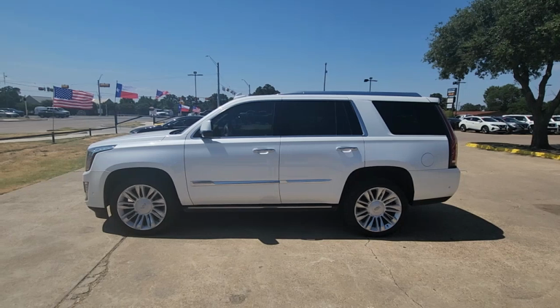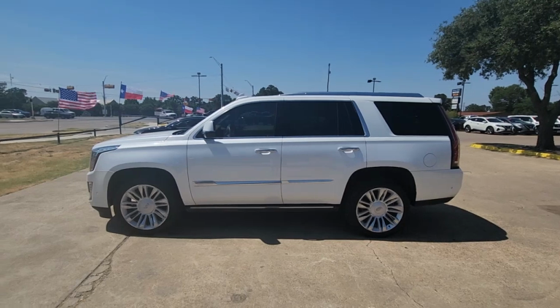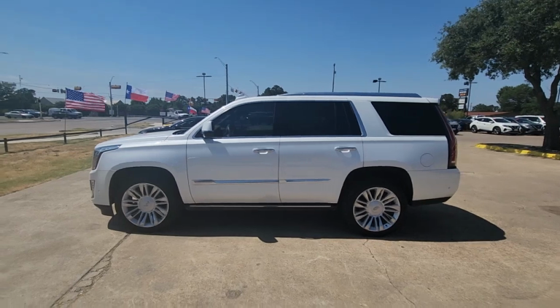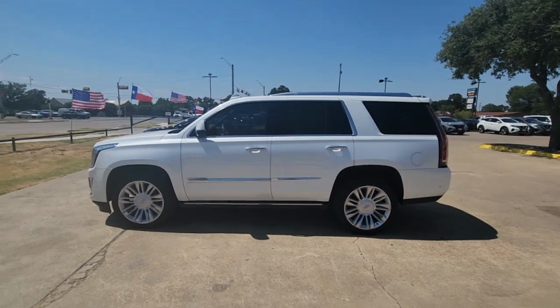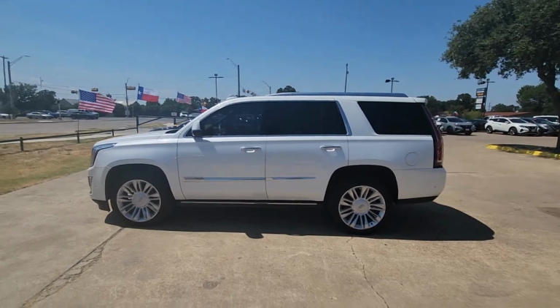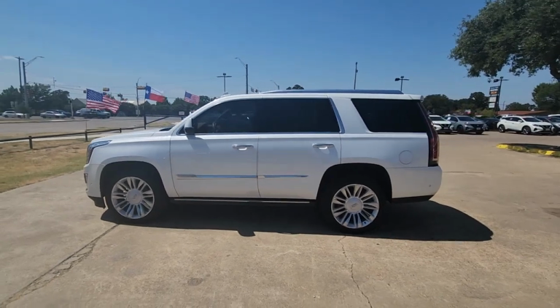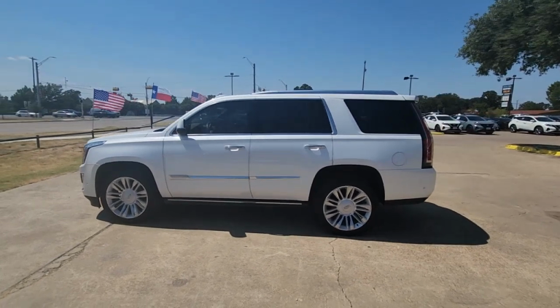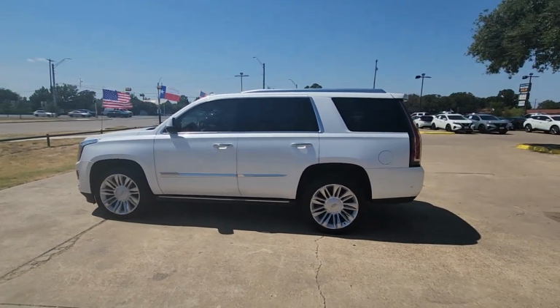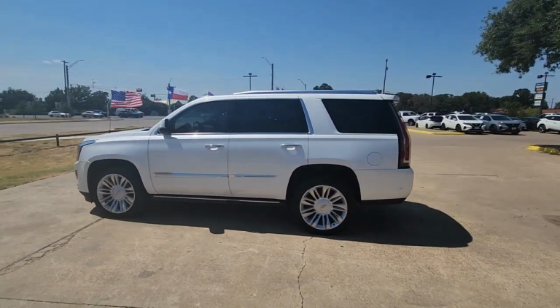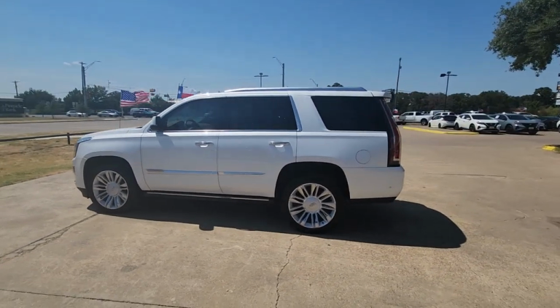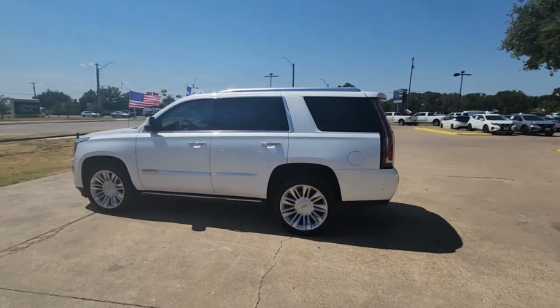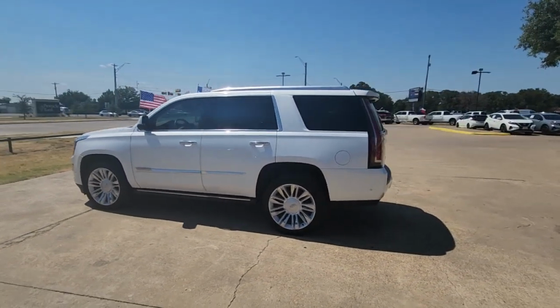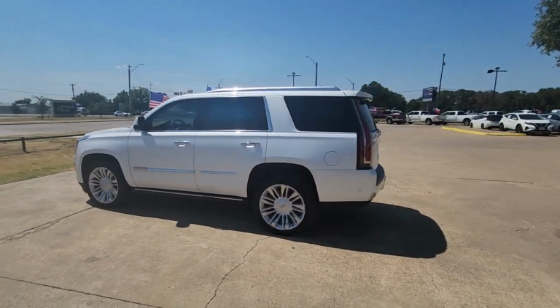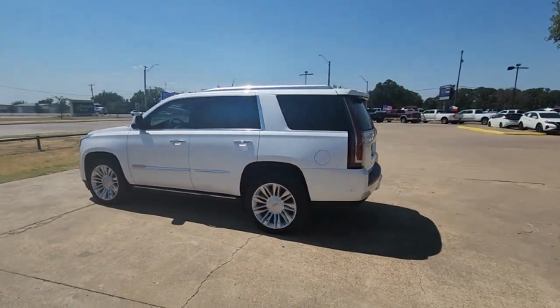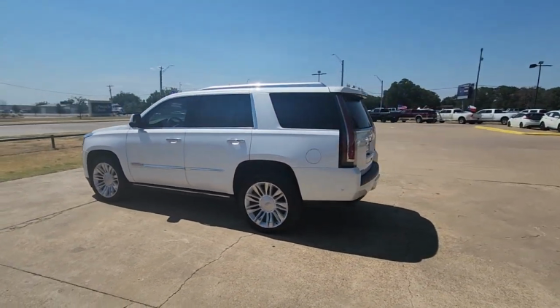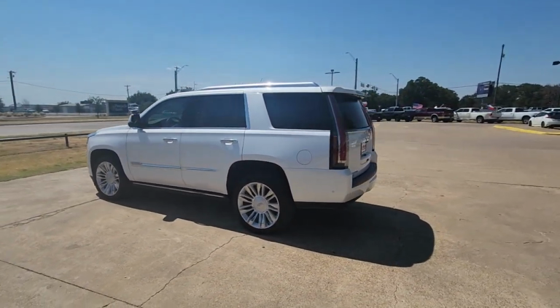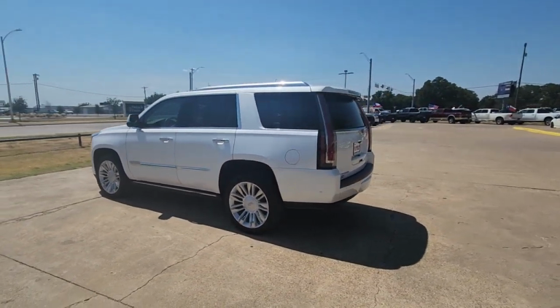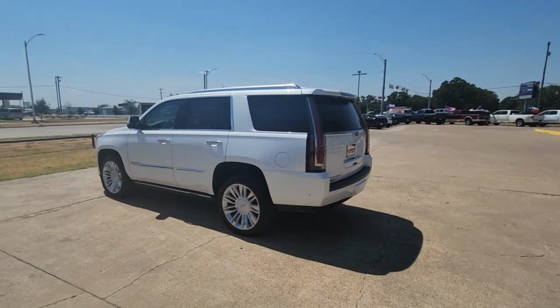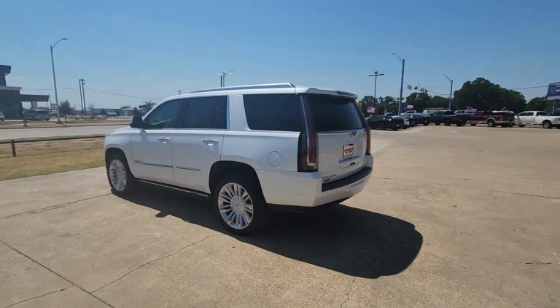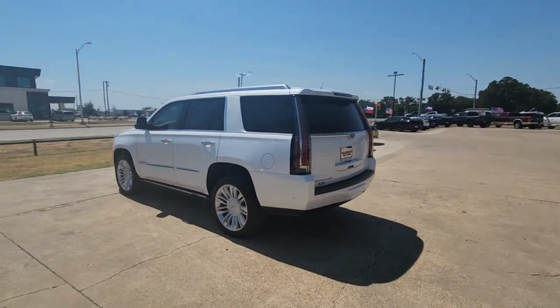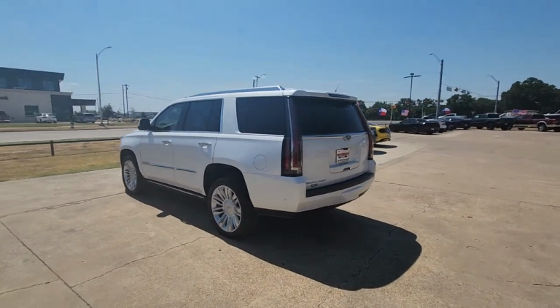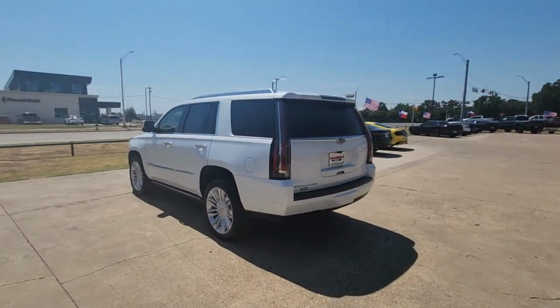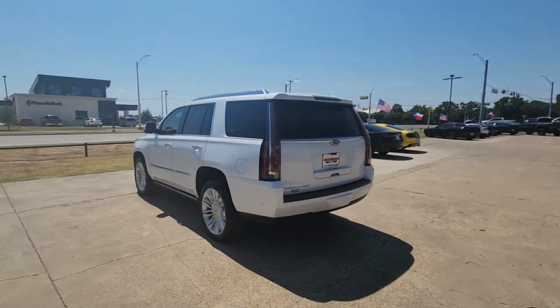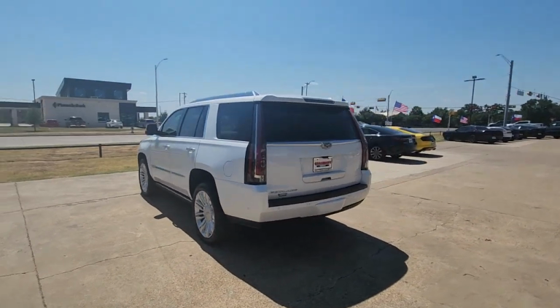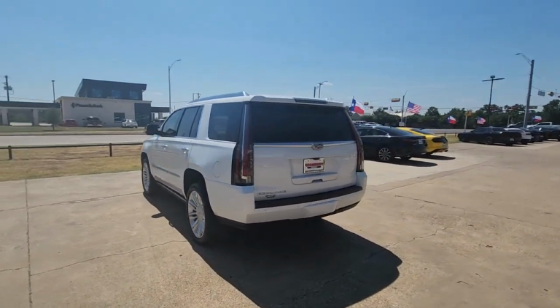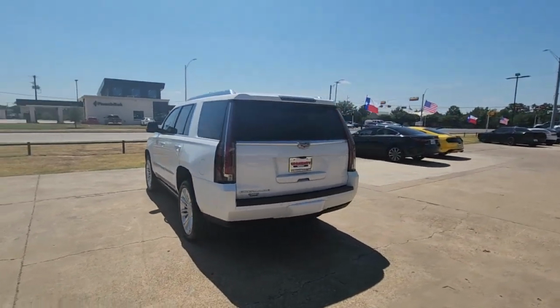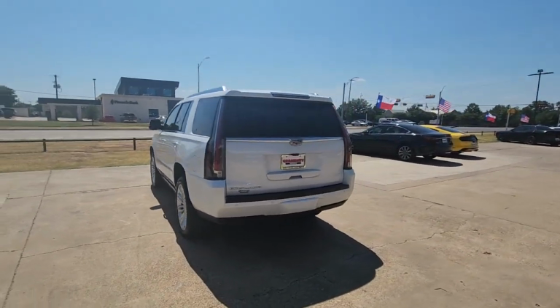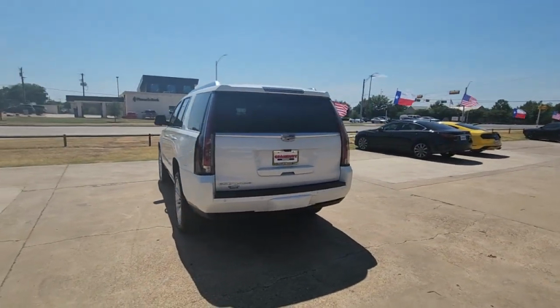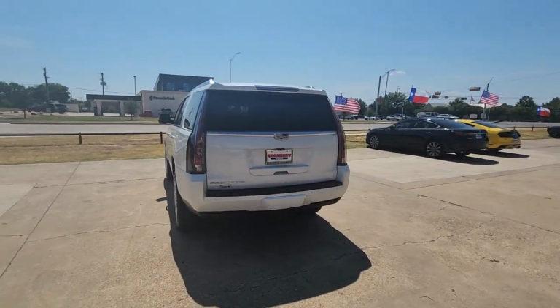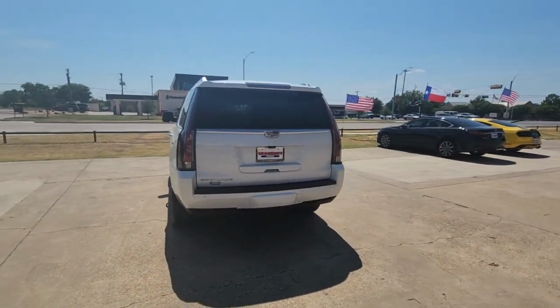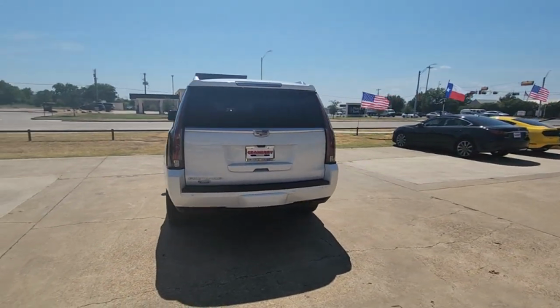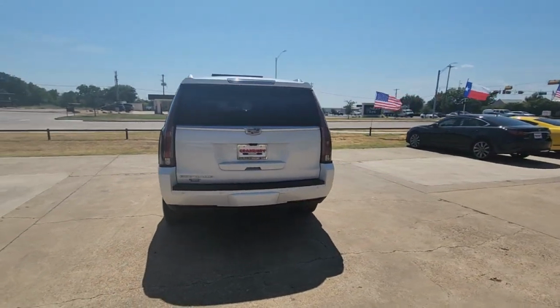Enjoy the view of this 2017 Cadillac Escalade. With less than 90,000 miles on the odometer, this vehicle stands out from the rest.